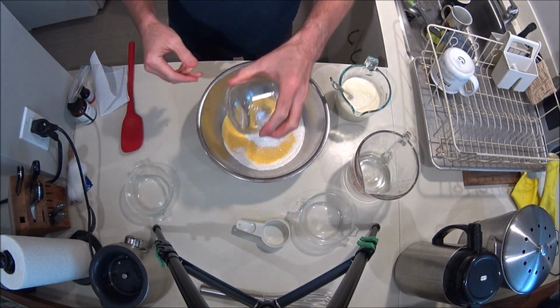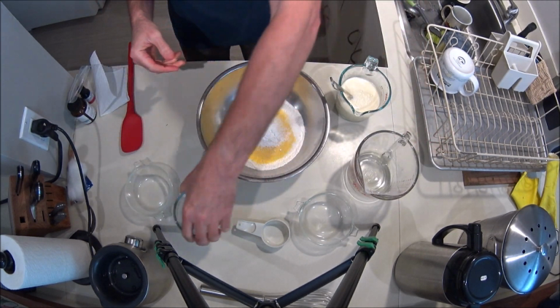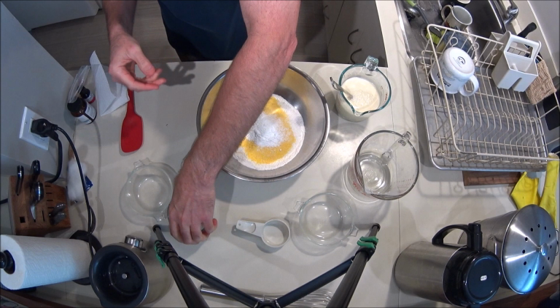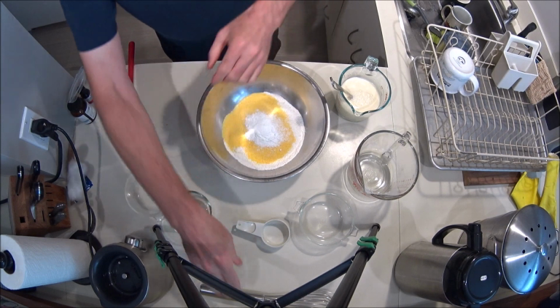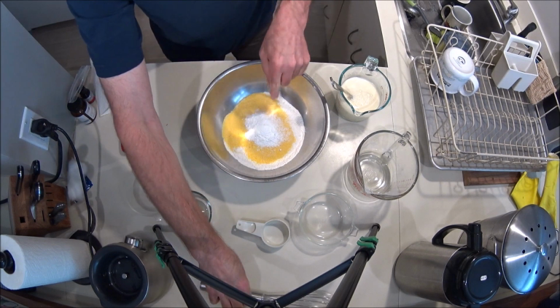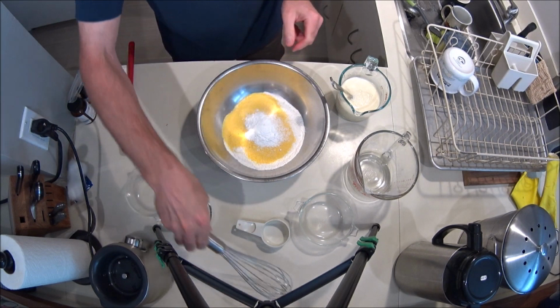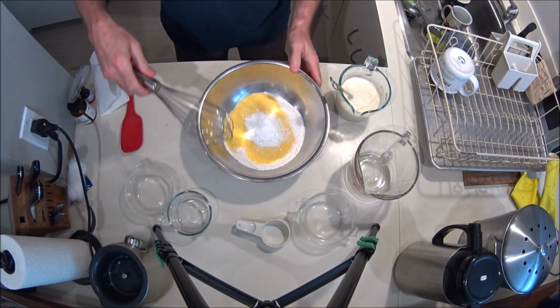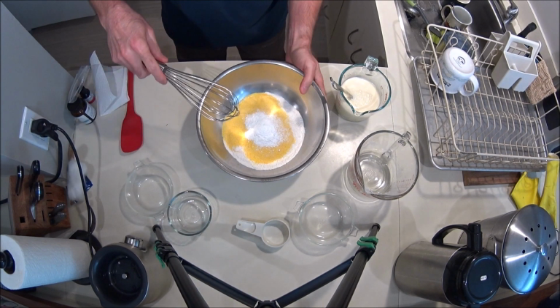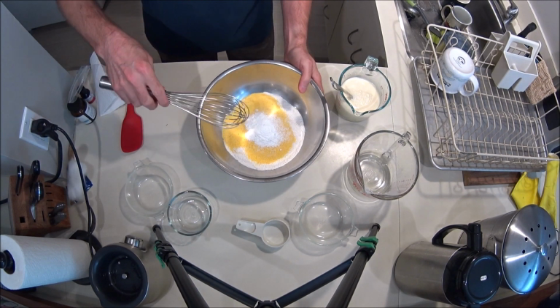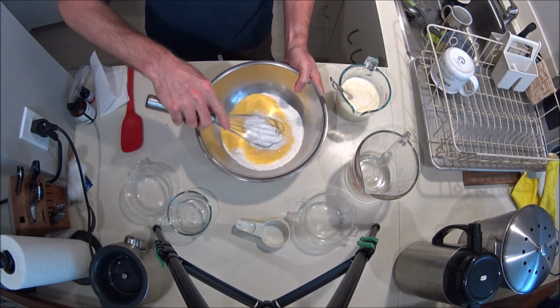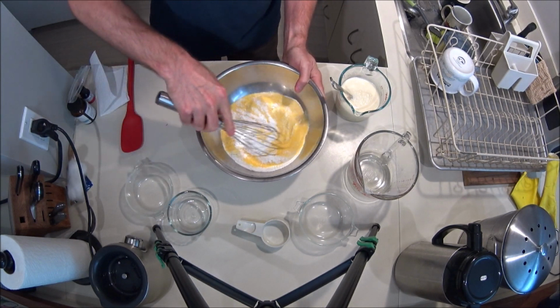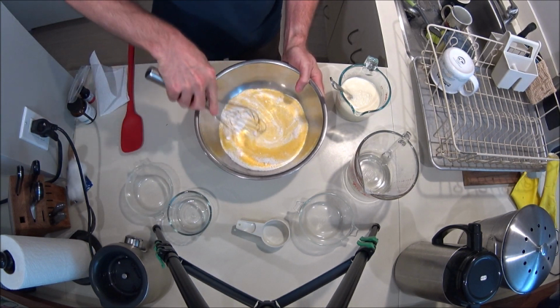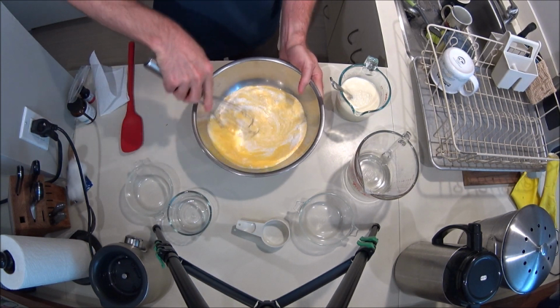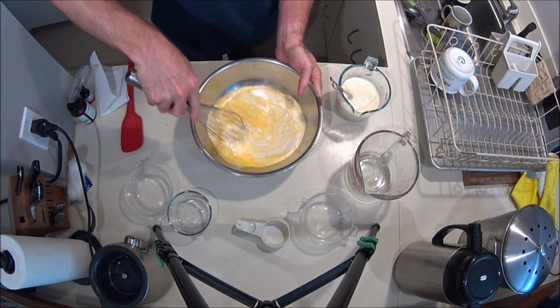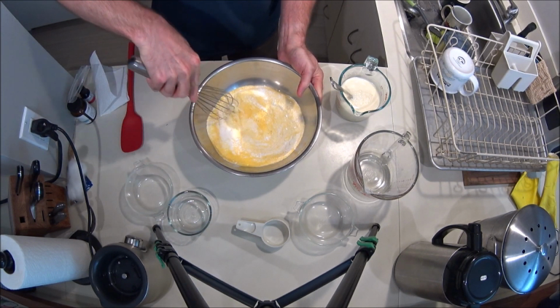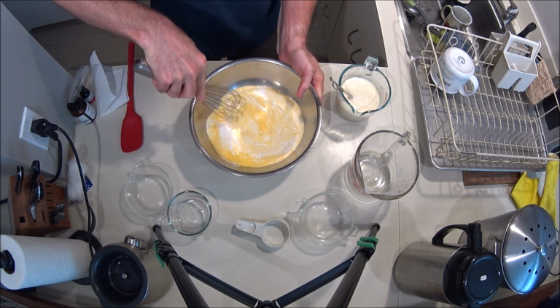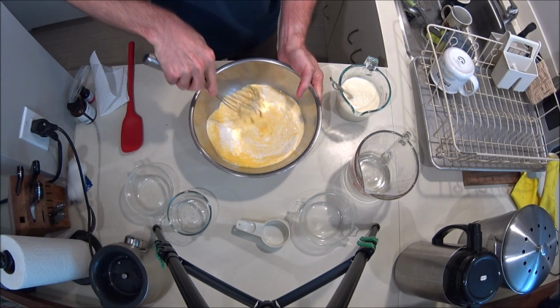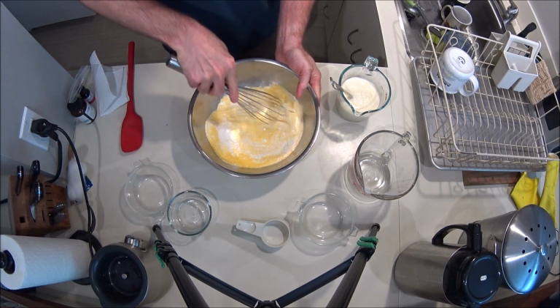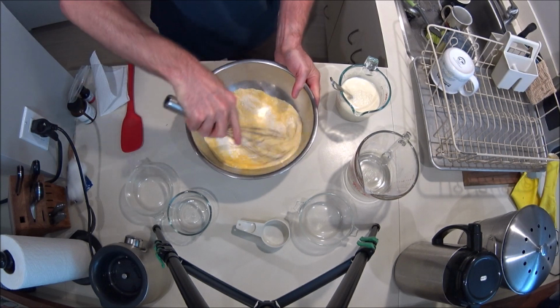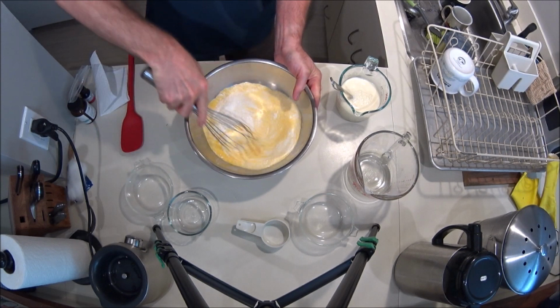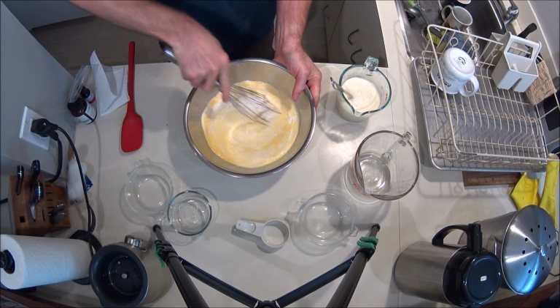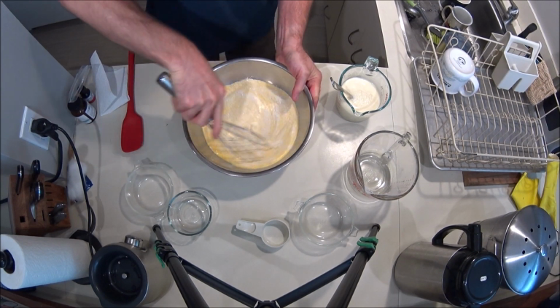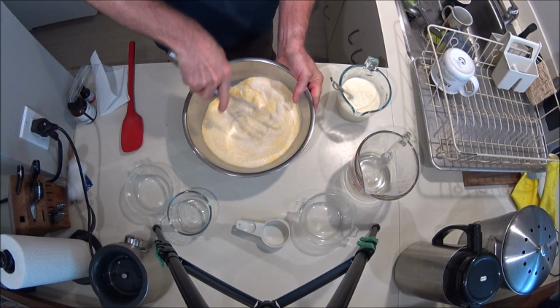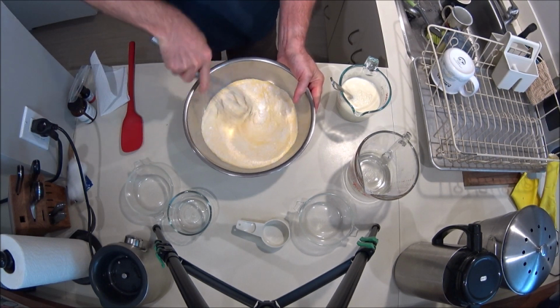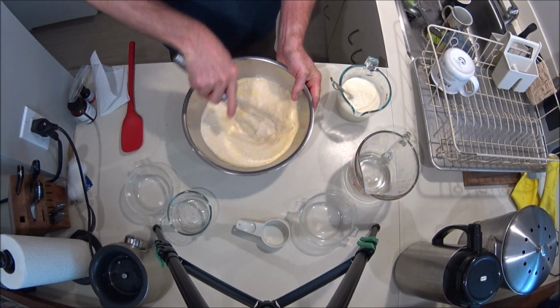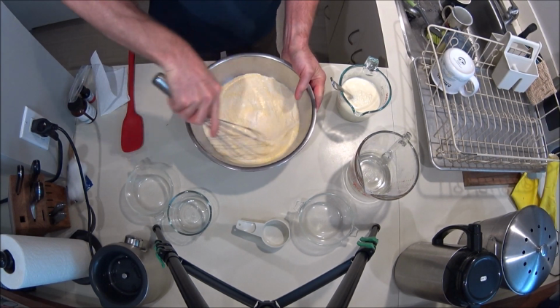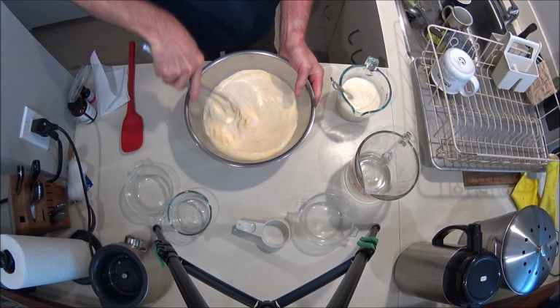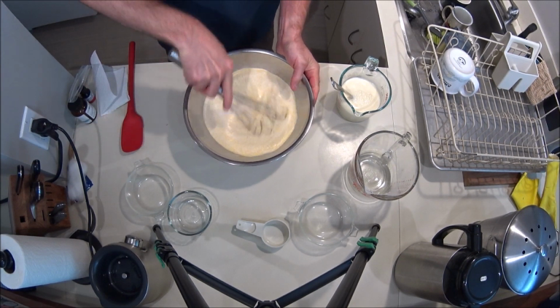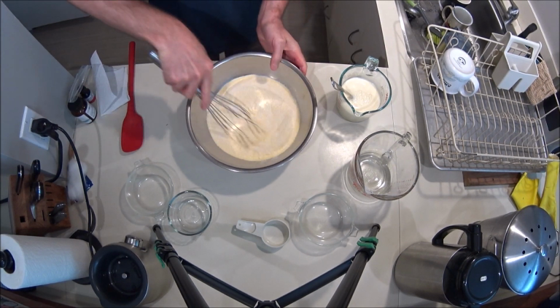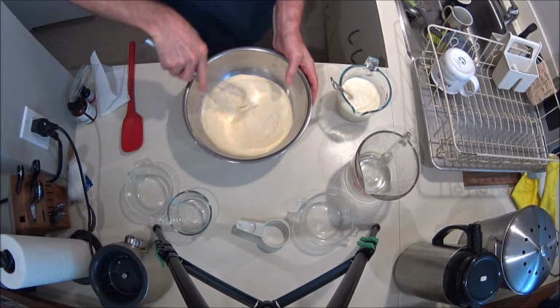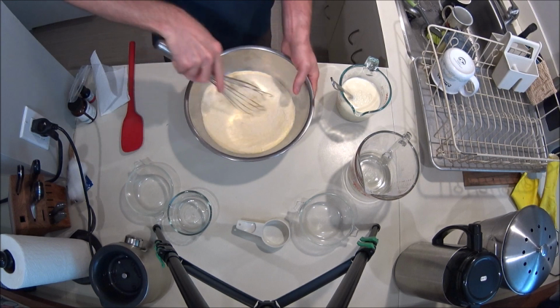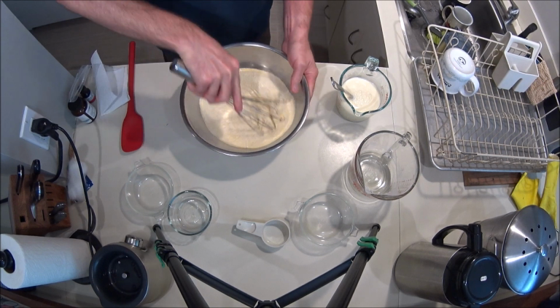I didn't sift that, but it's probably a good idea to sift the baking powder in to get out any lumps. I'm also going to mix it up with this. Either way, it should all work out.